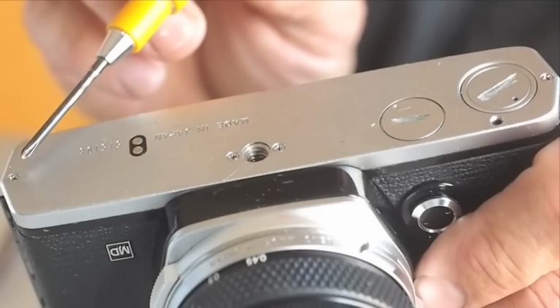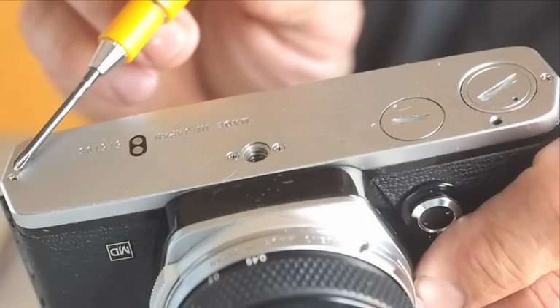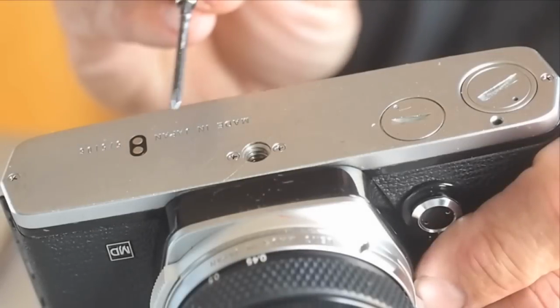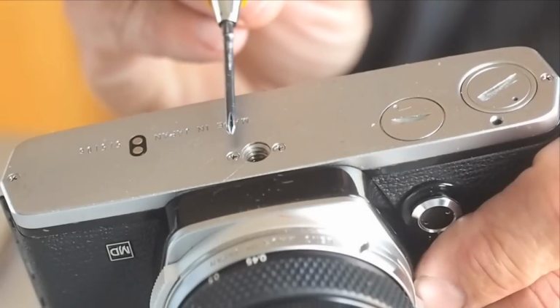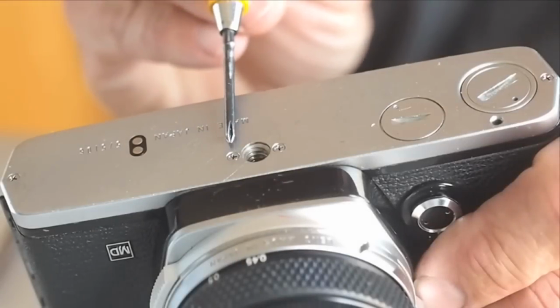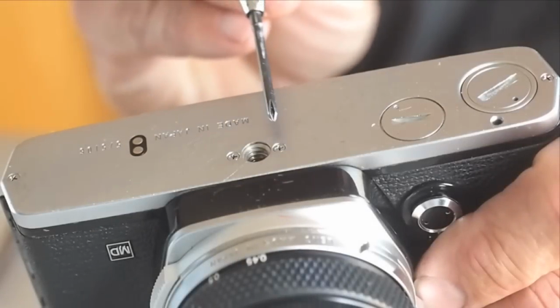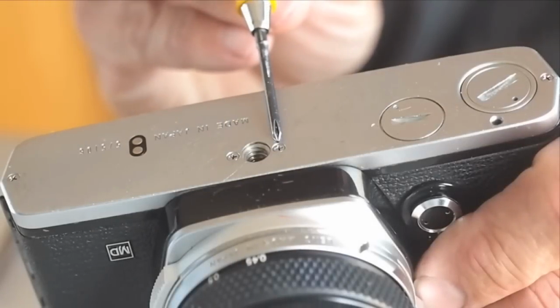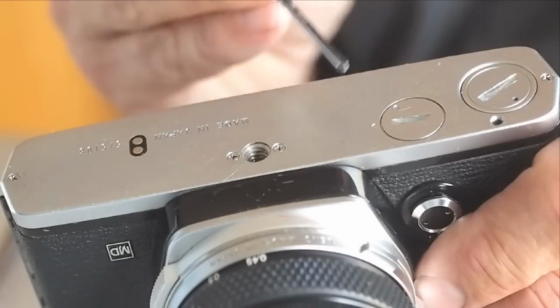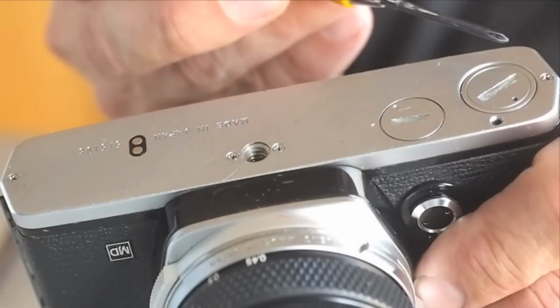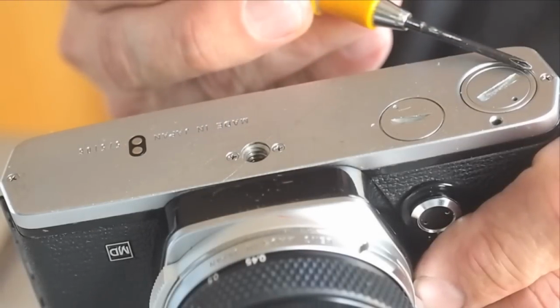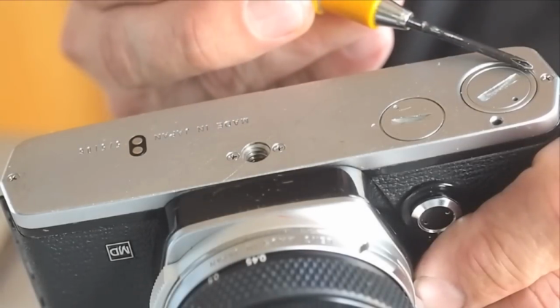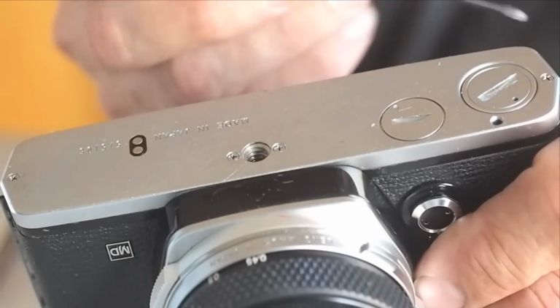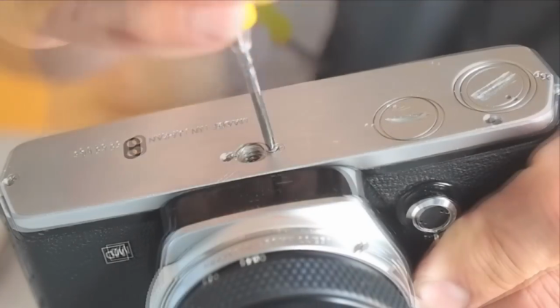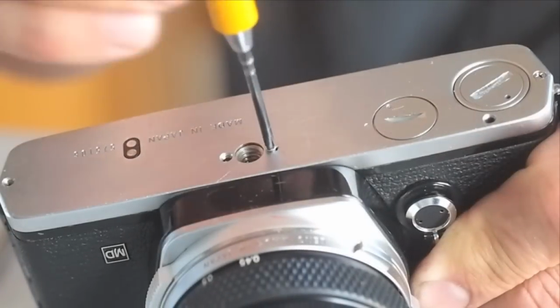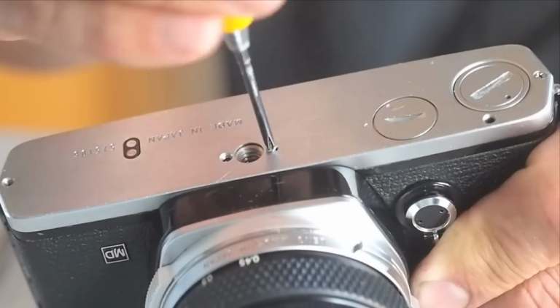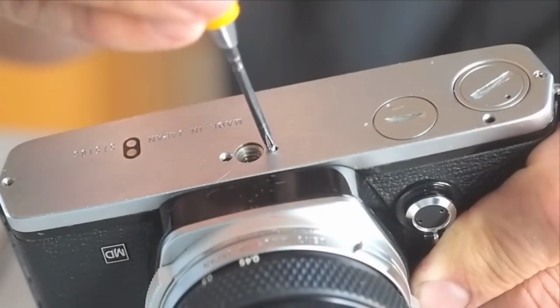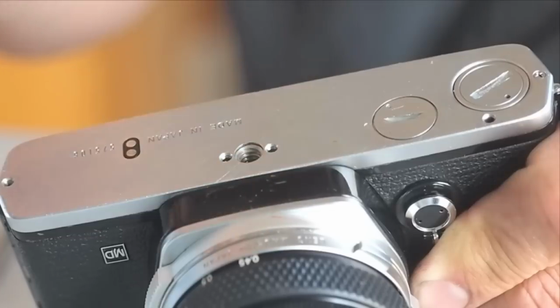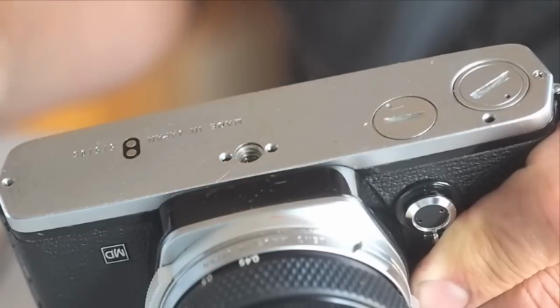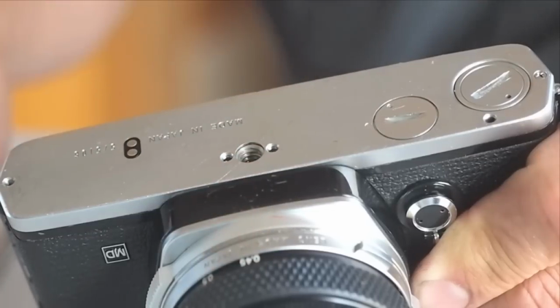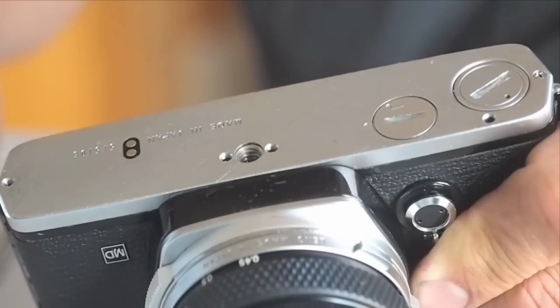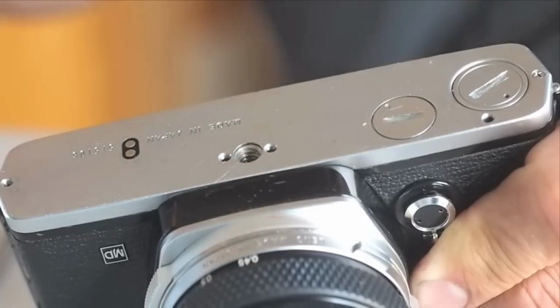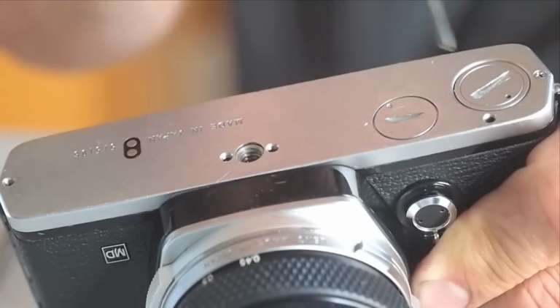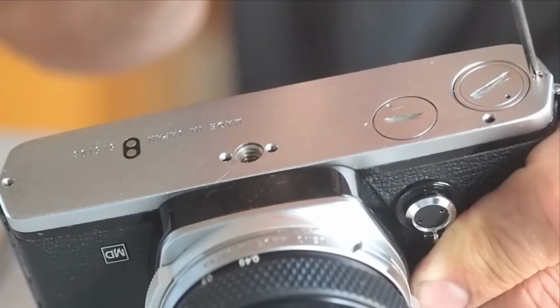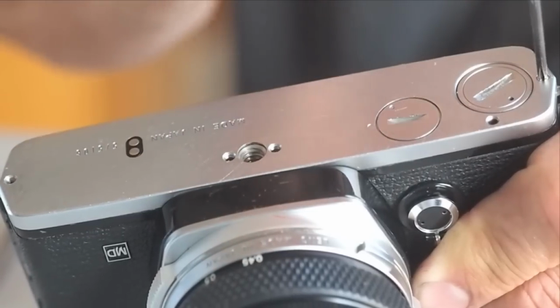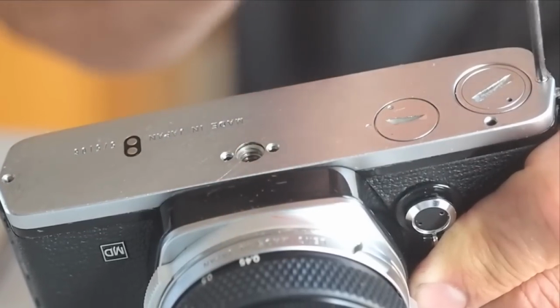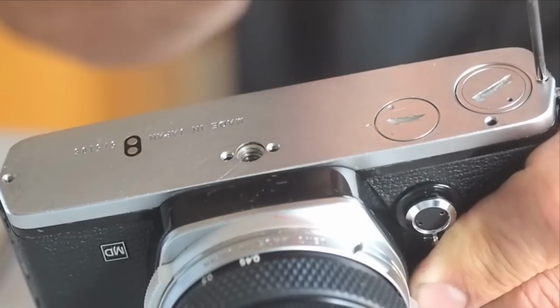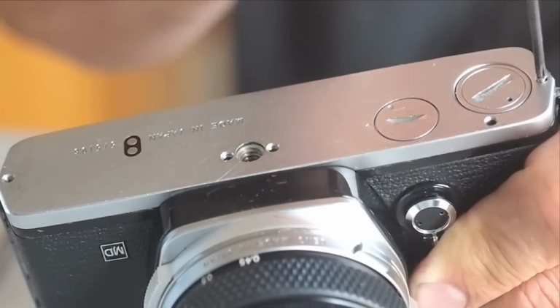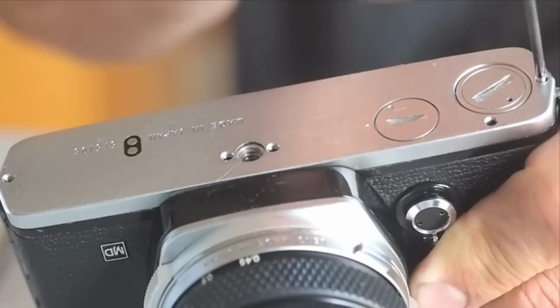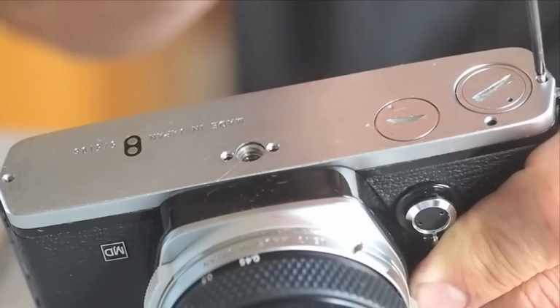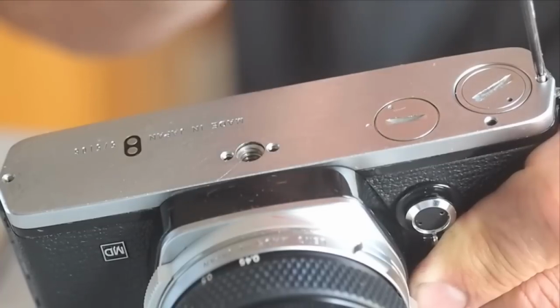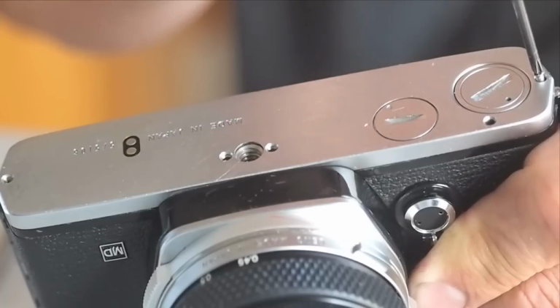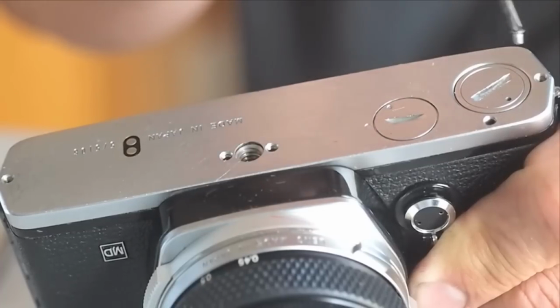Begin by removing the four screws in the bottom cover with a JIS cross-point screwdriver. By removing the bottom cover, we will be able to check on the condition and type of the battery contact retaining screw.